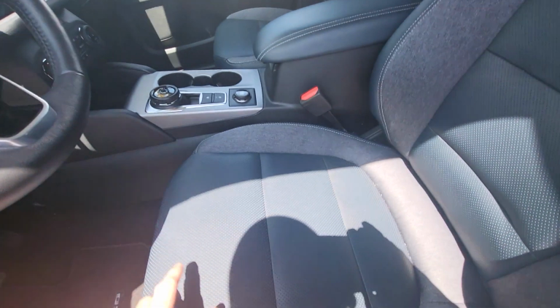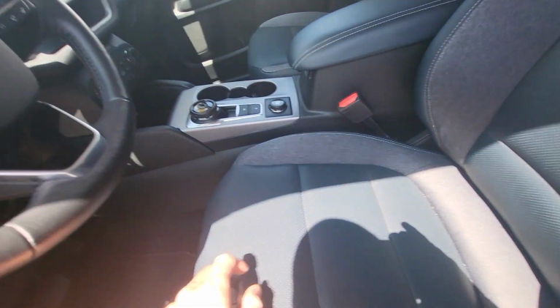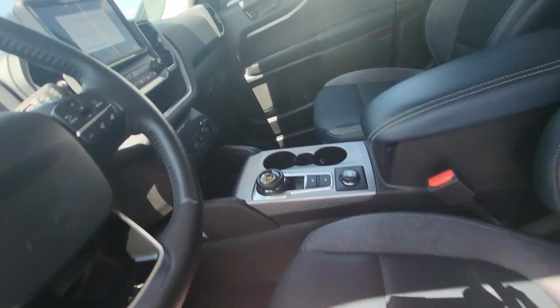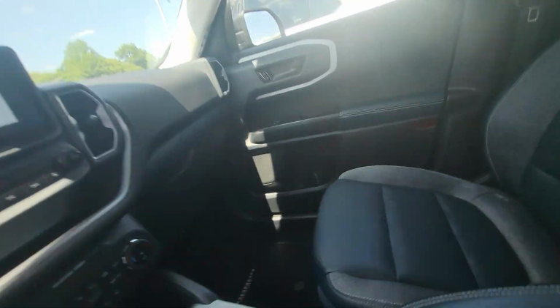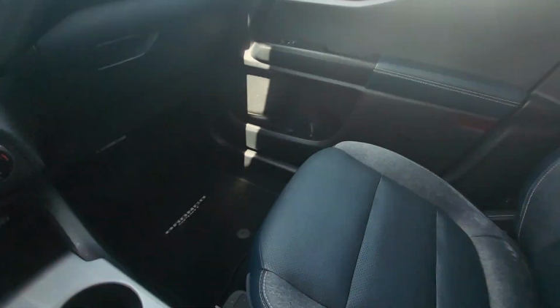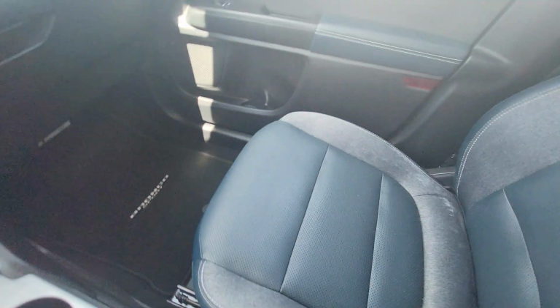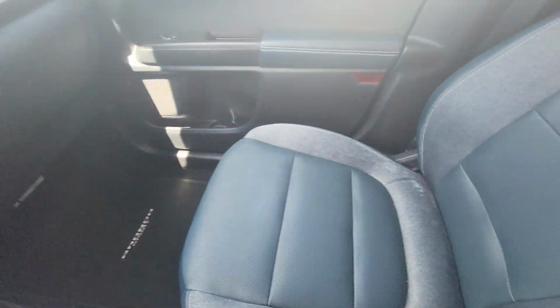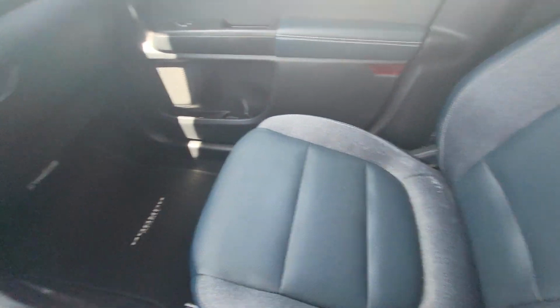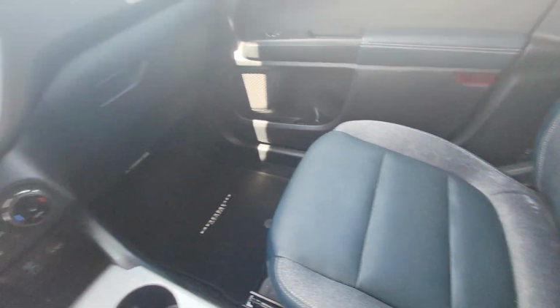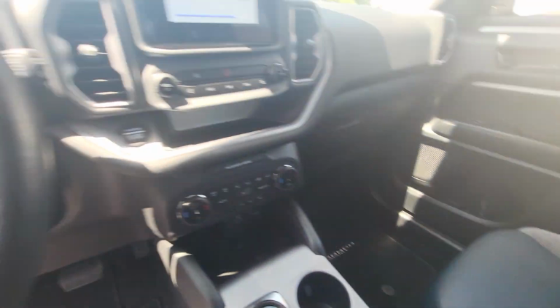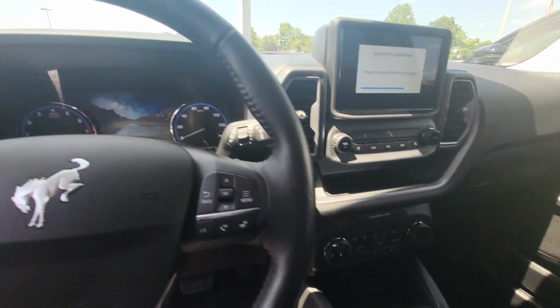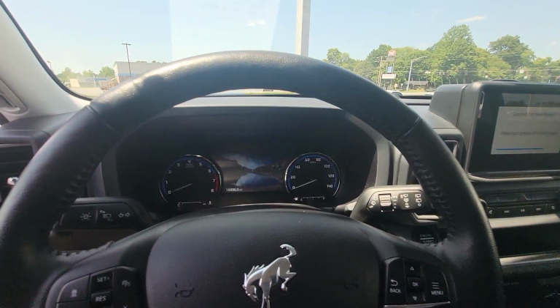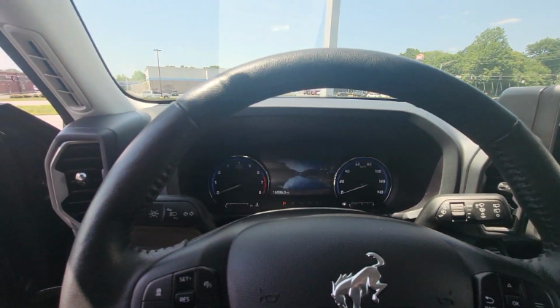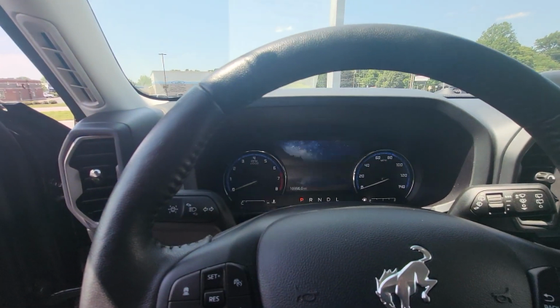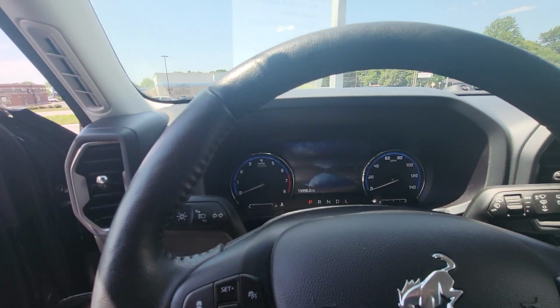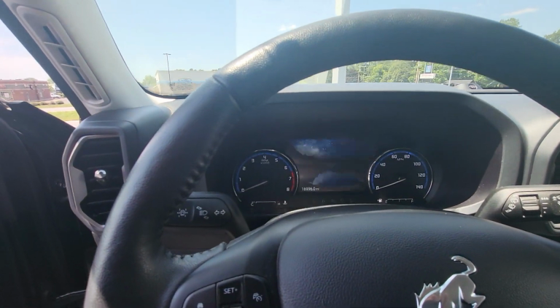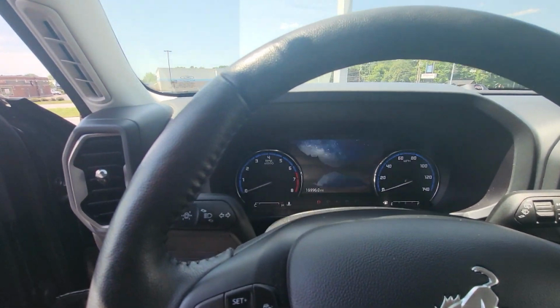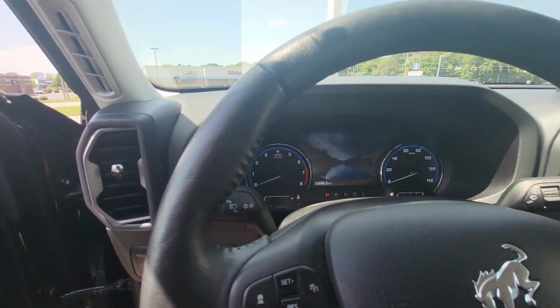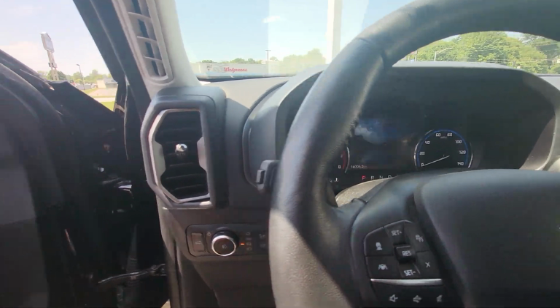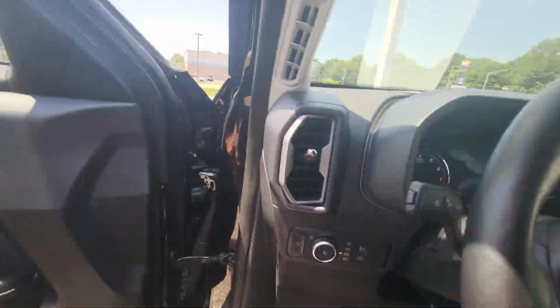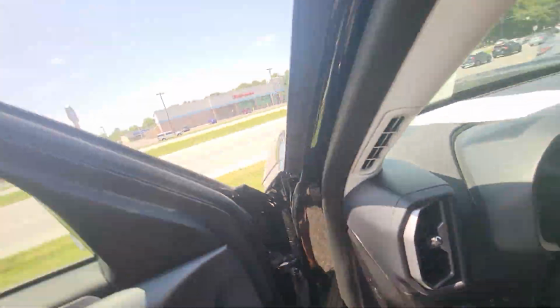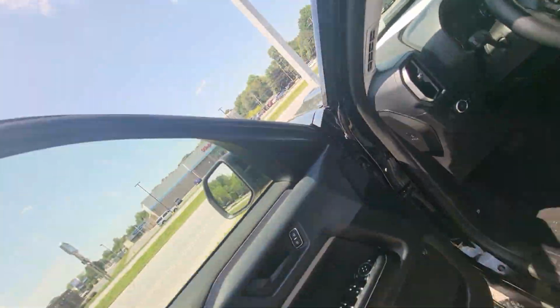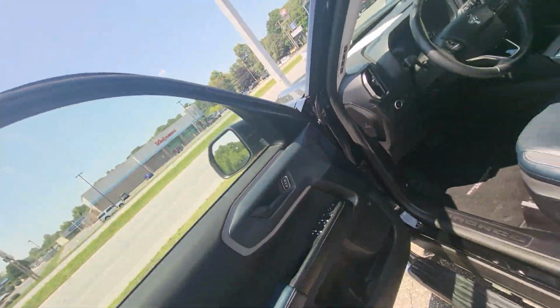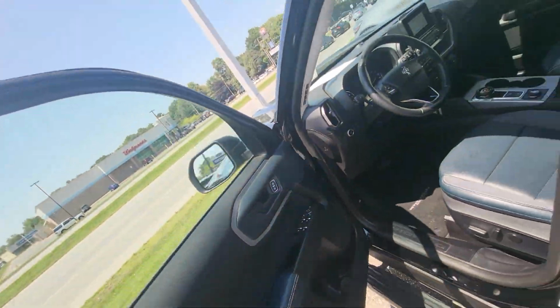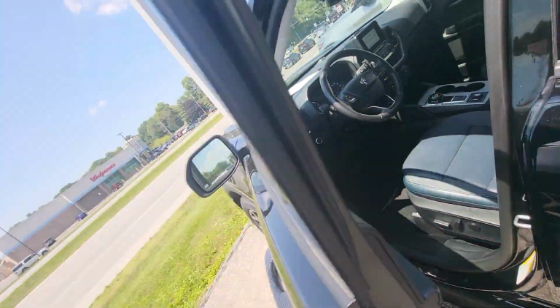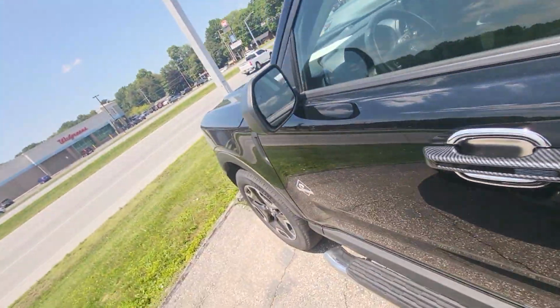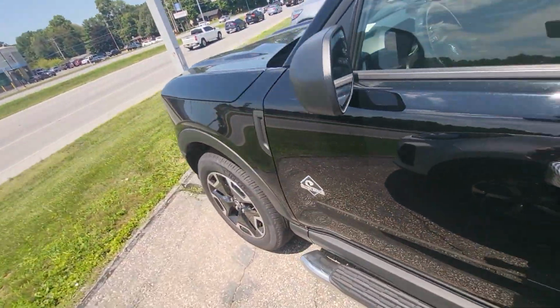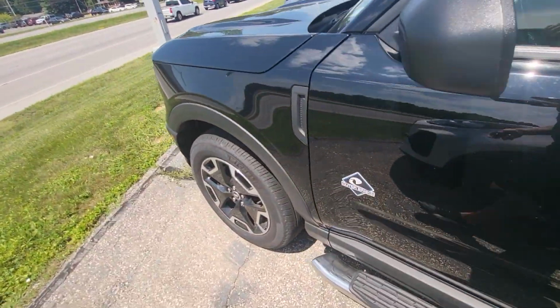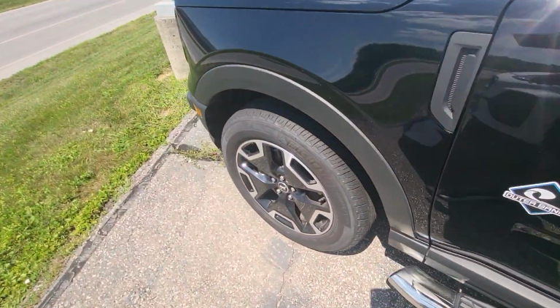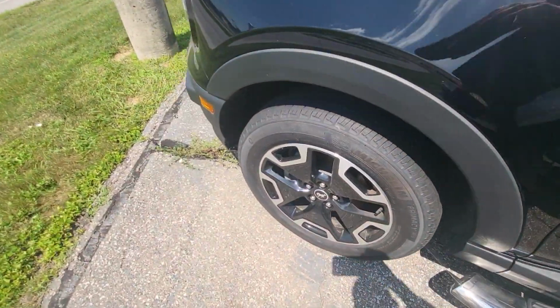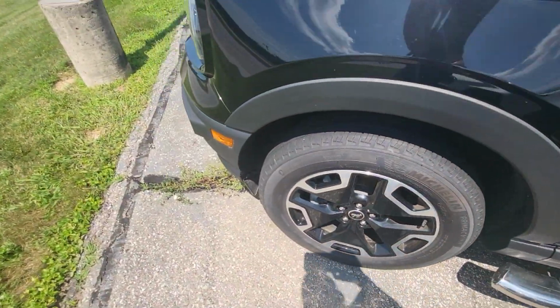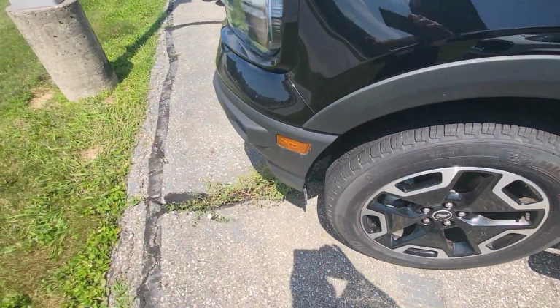It has slightly leather seats, and only 16,900 miles currently. Tires and brakes are still in great shape.